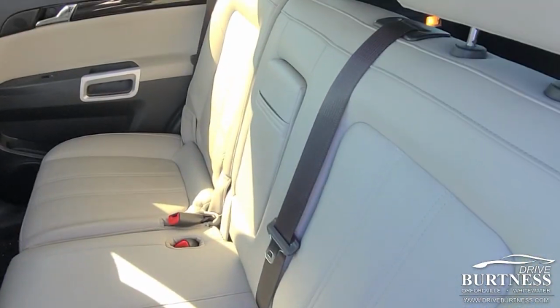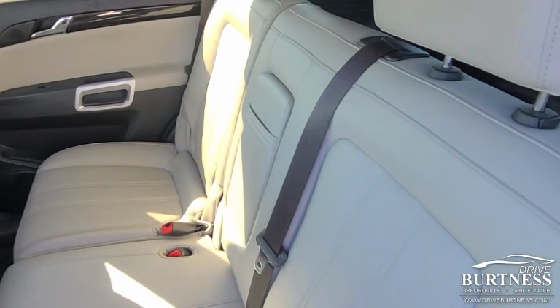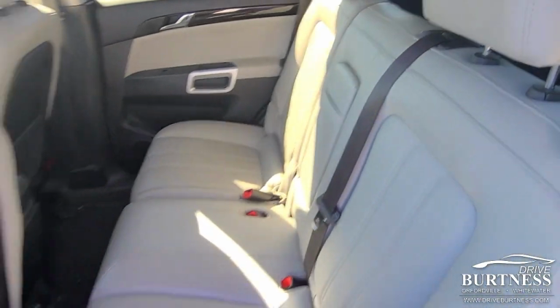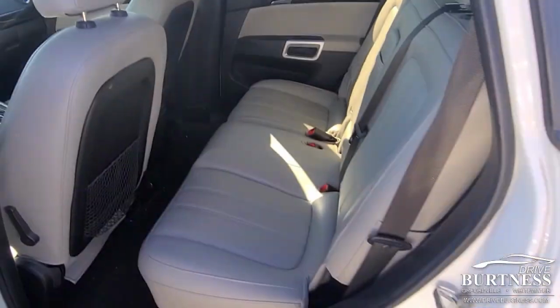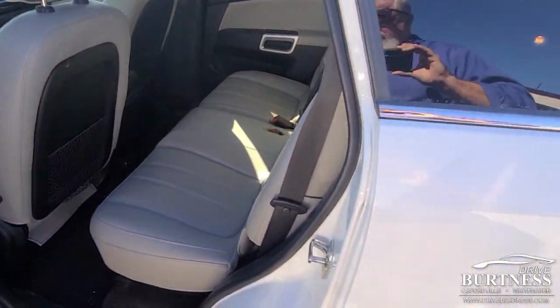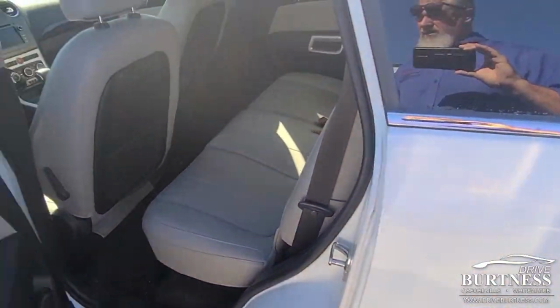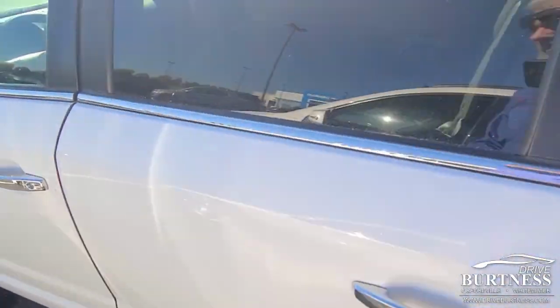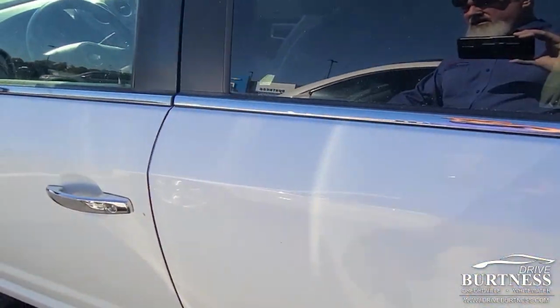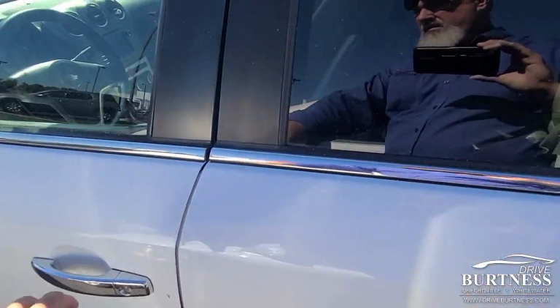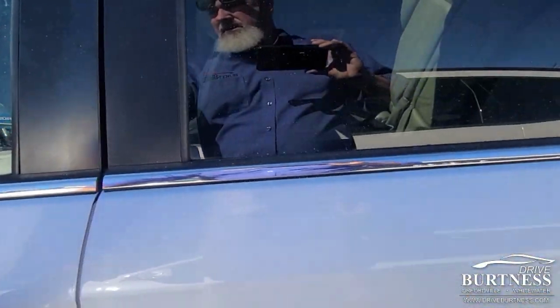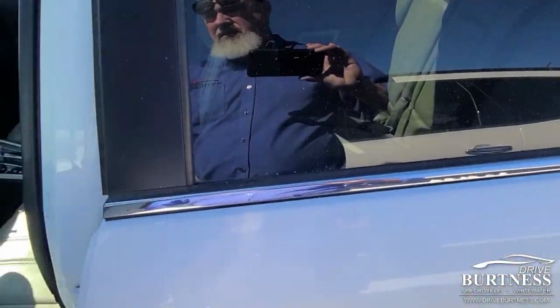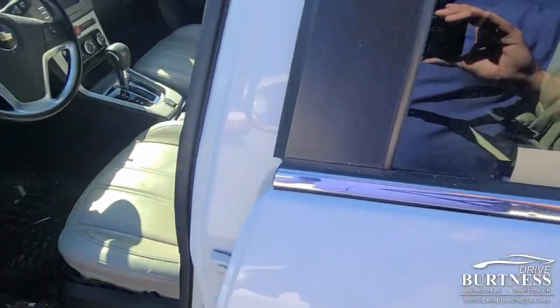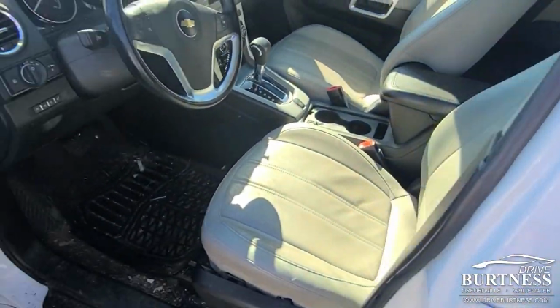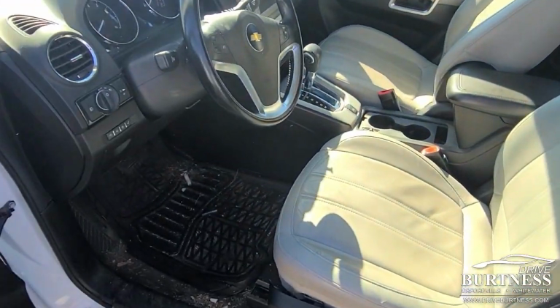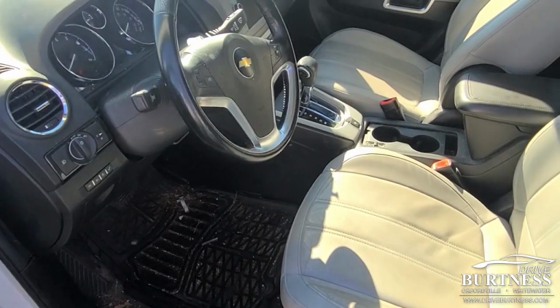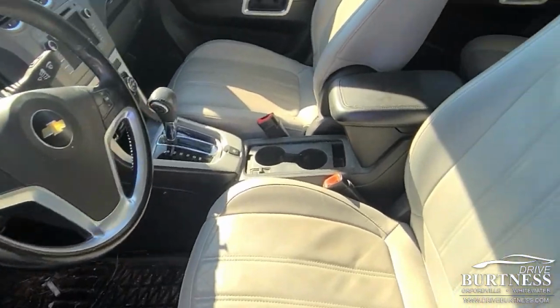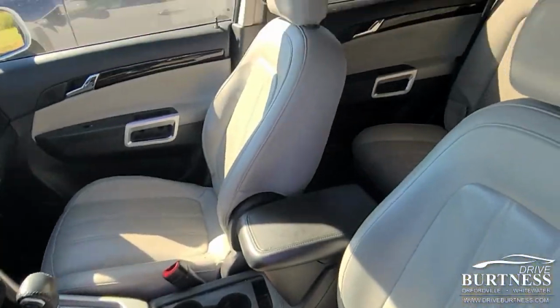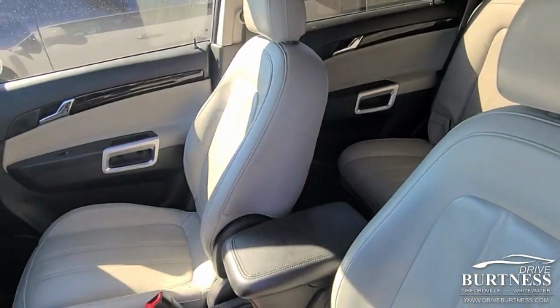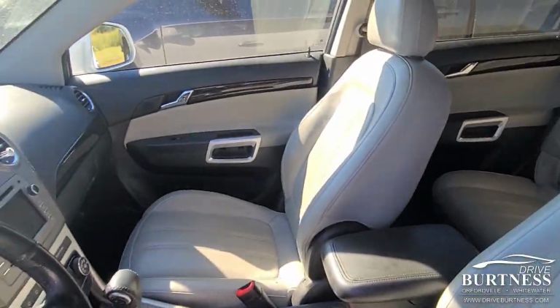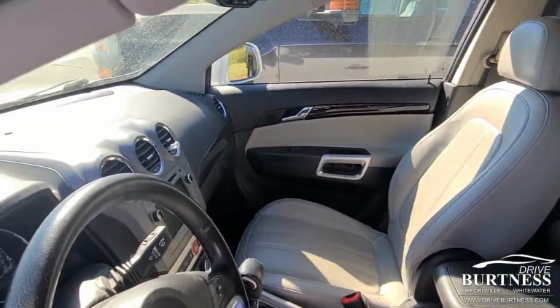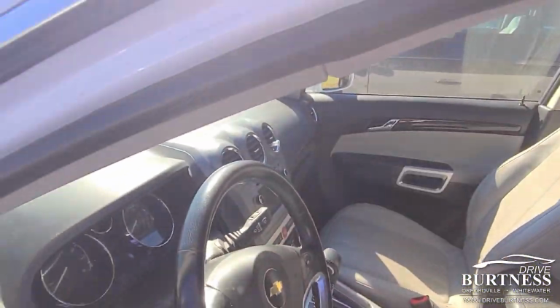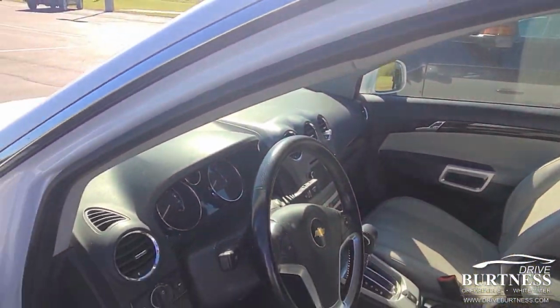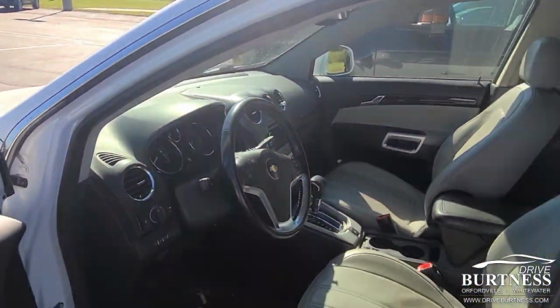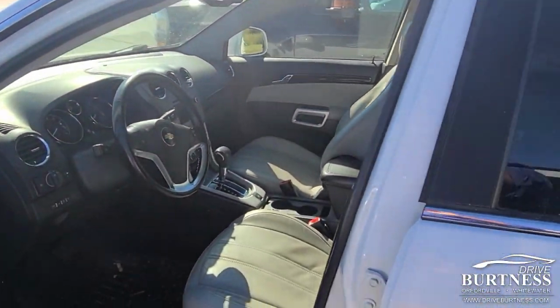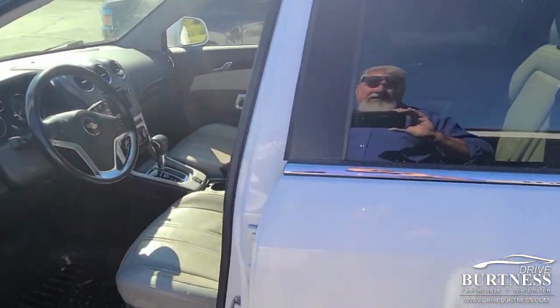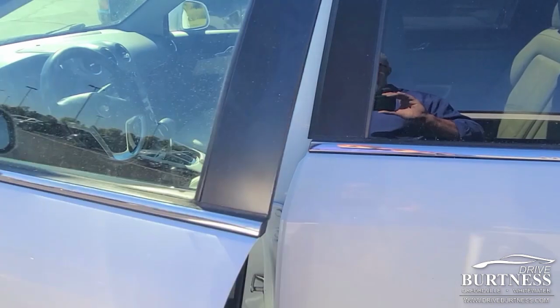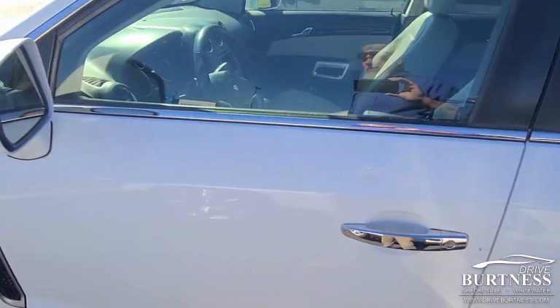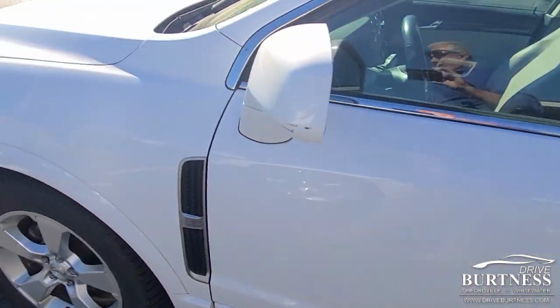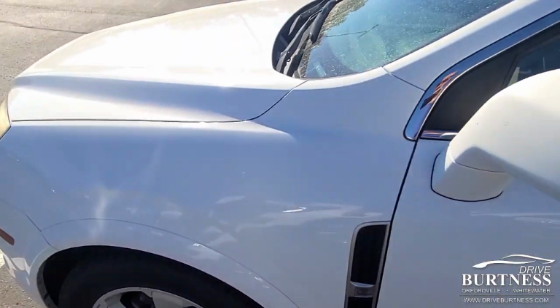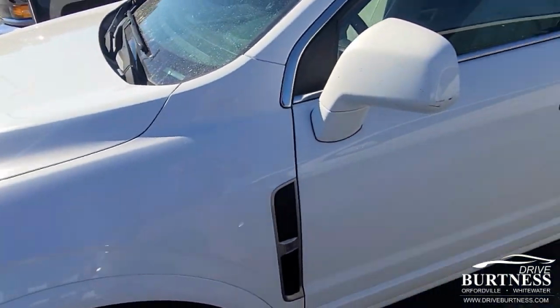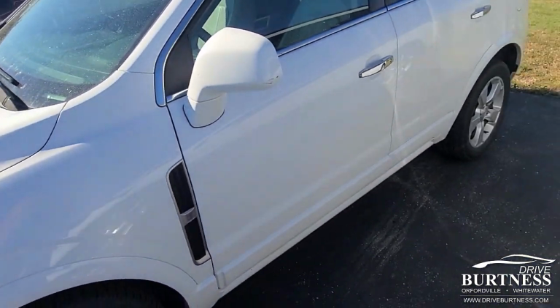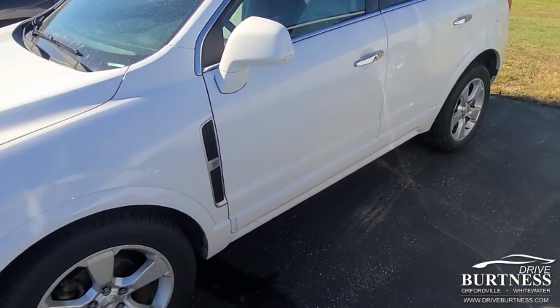Seats are in good shape. It needs to be all scrubbed up, but it's a great price, and it's not a rust bucket or anything like that.